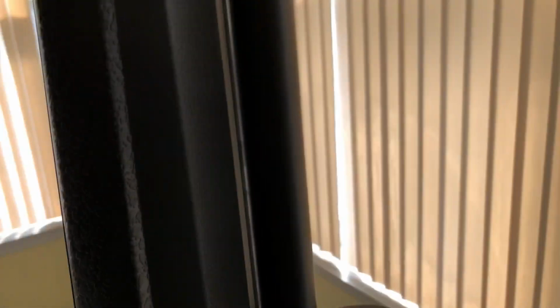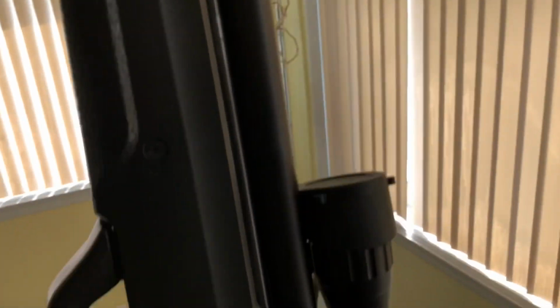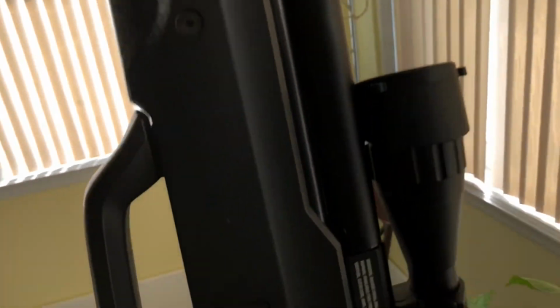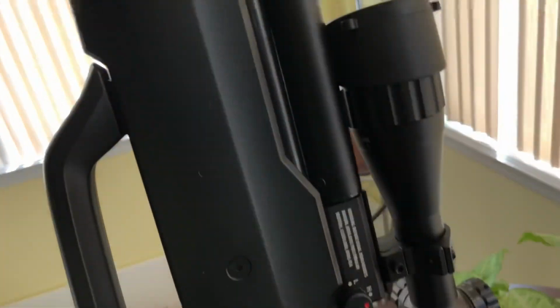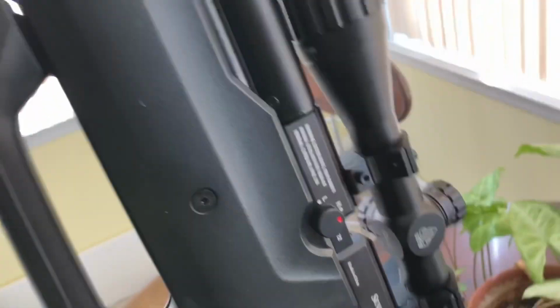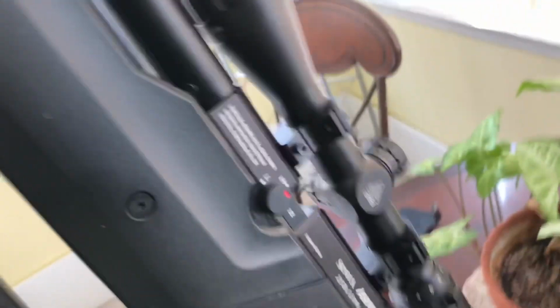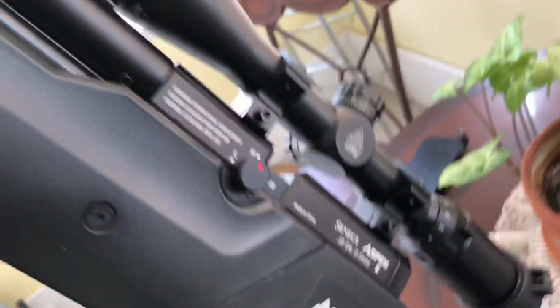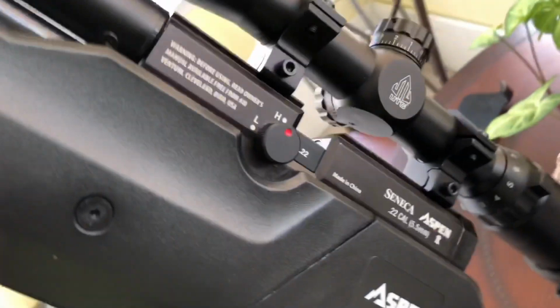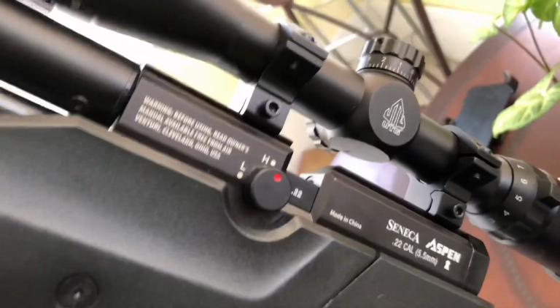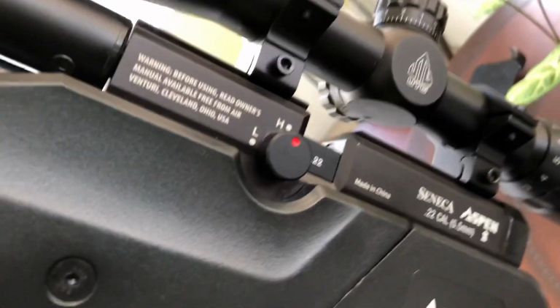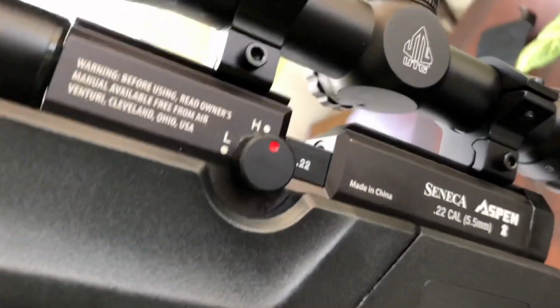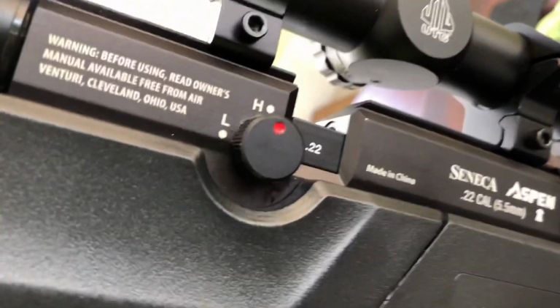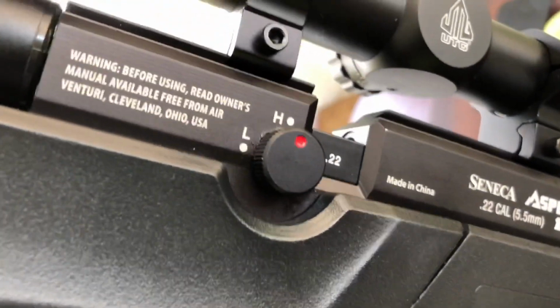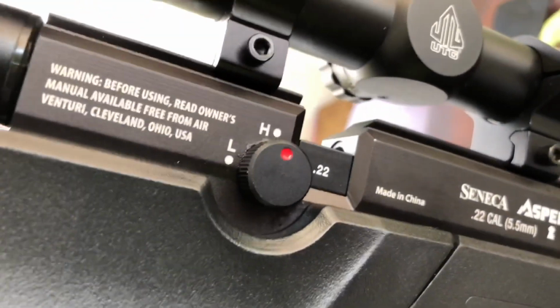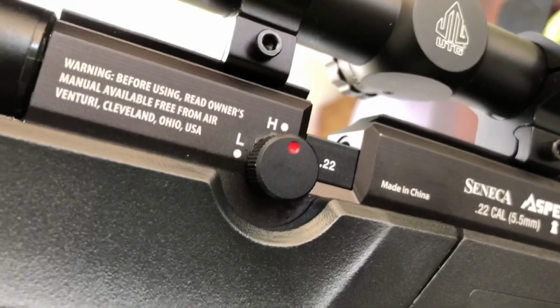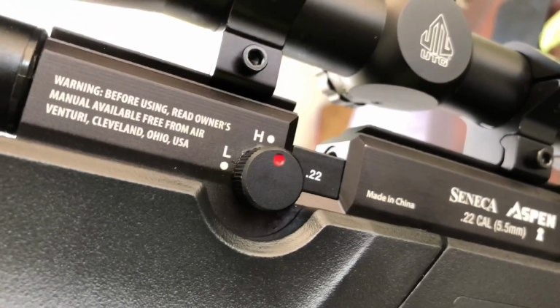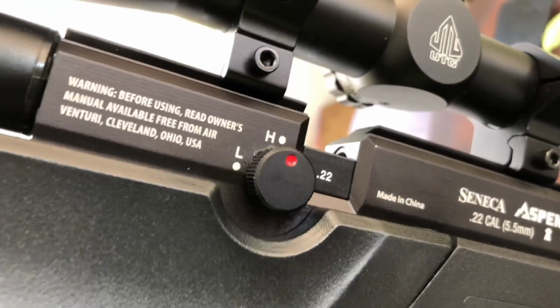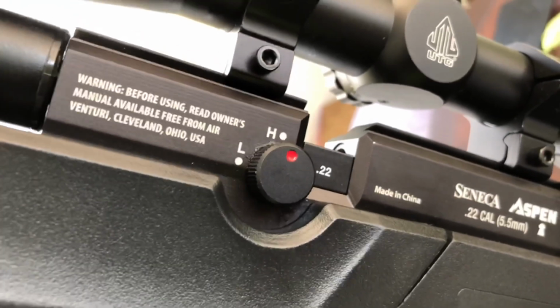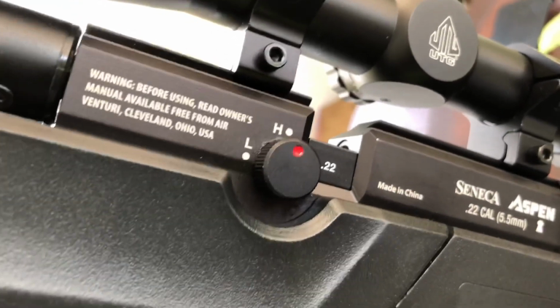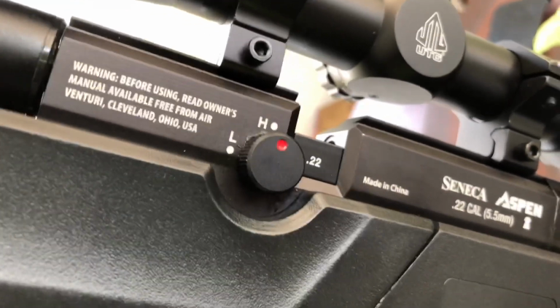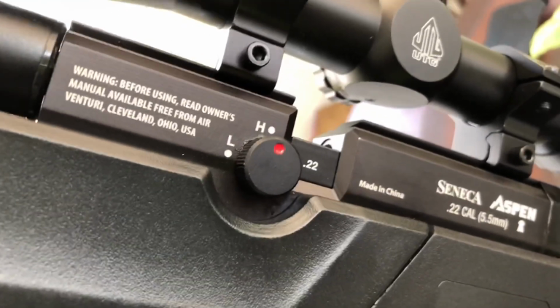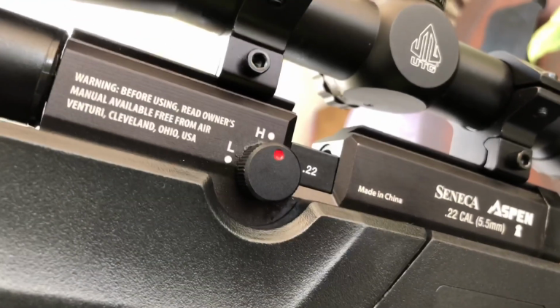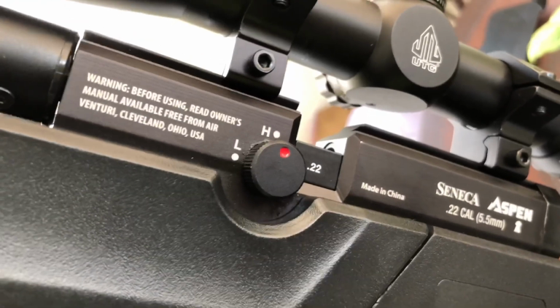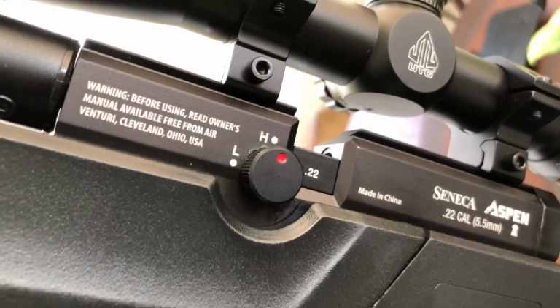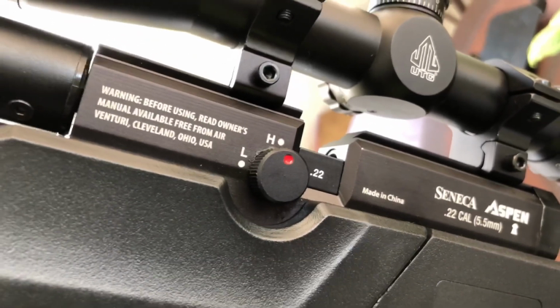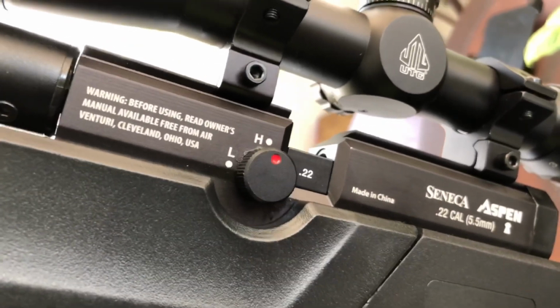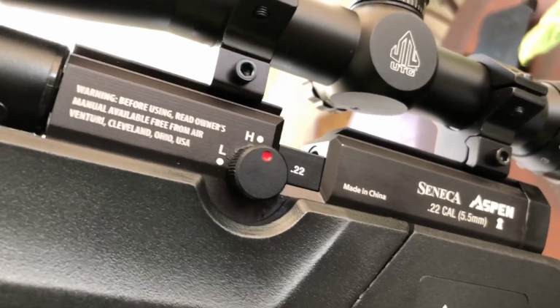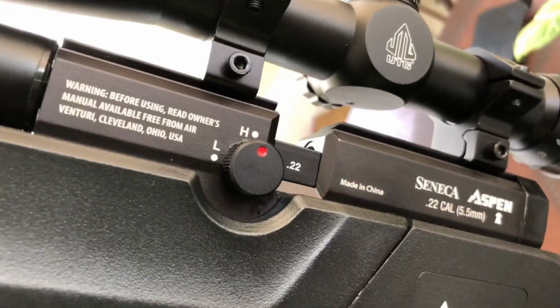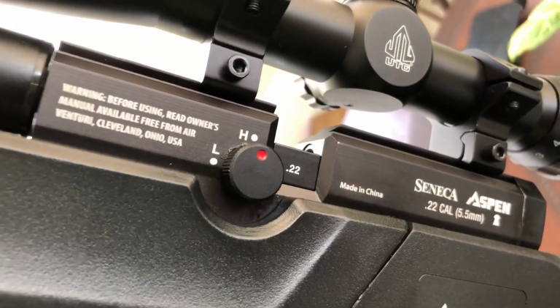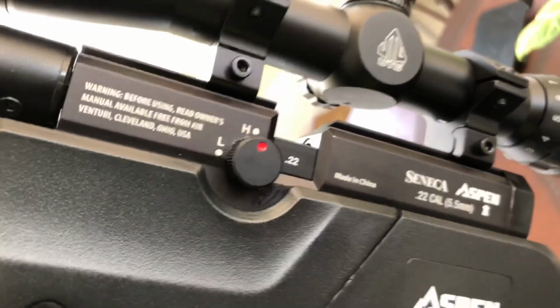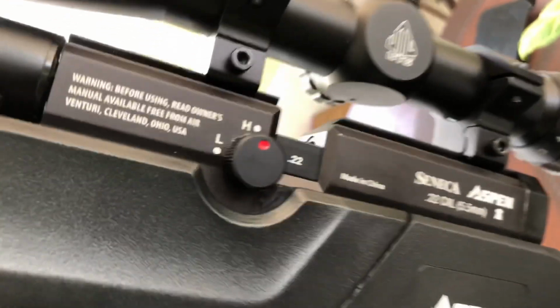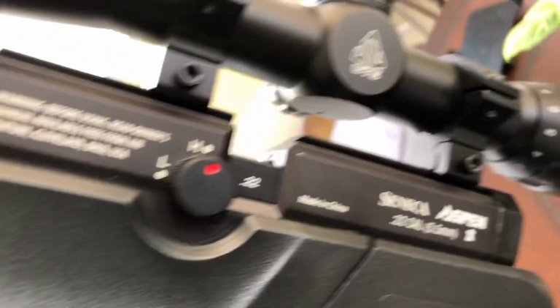Here's the other side. I have my high and low setting for low power and high power, although I never really use that.